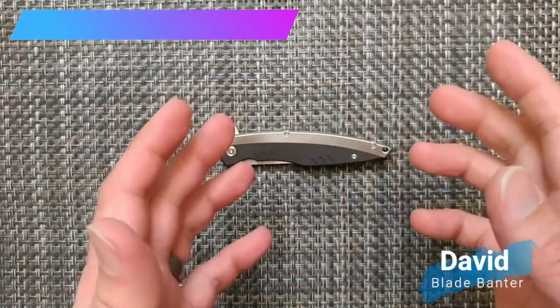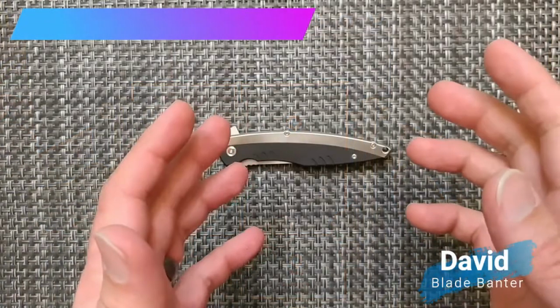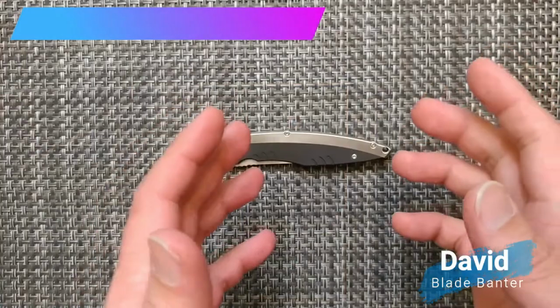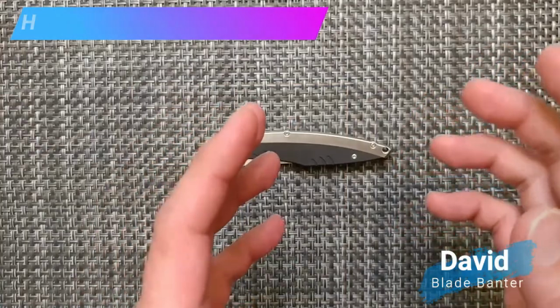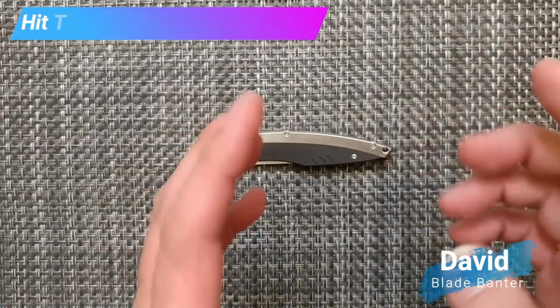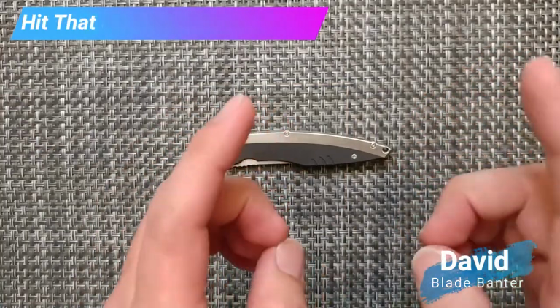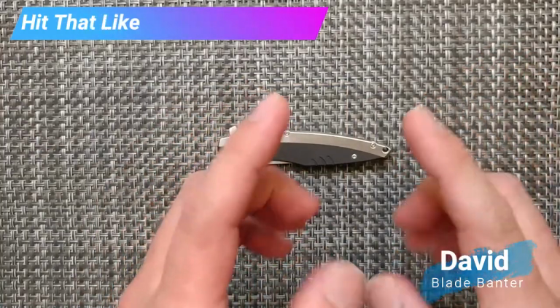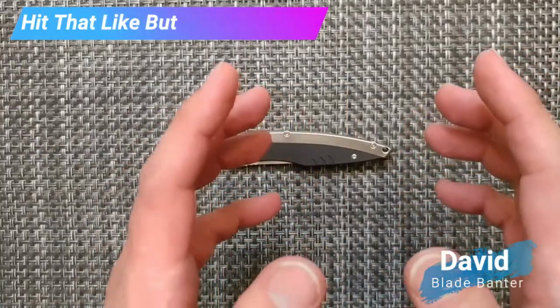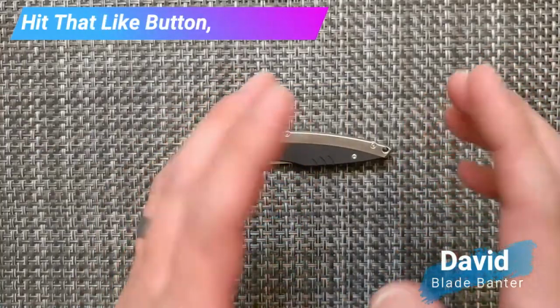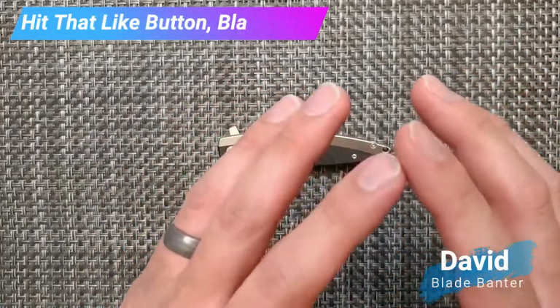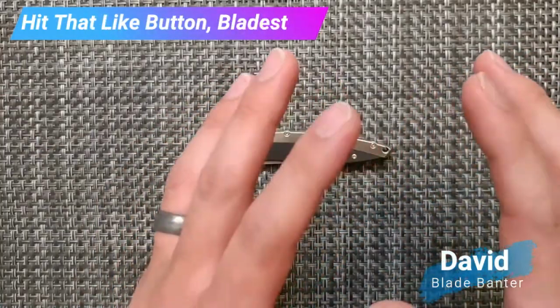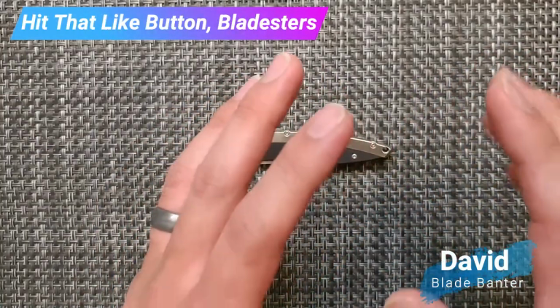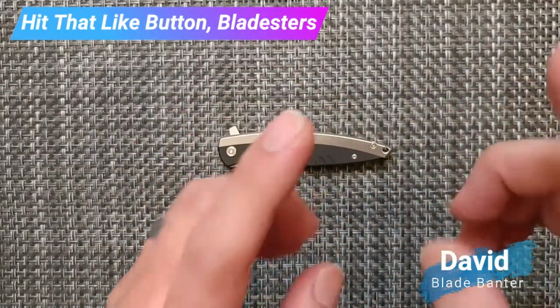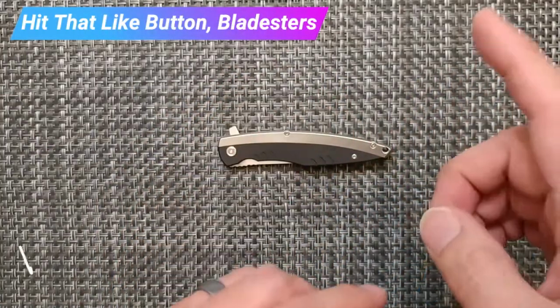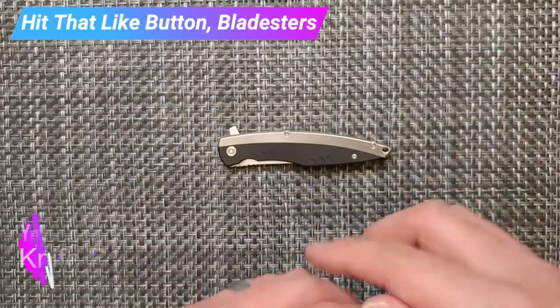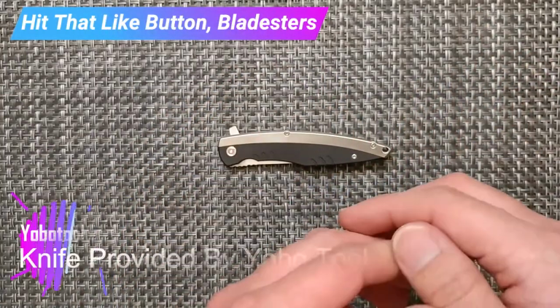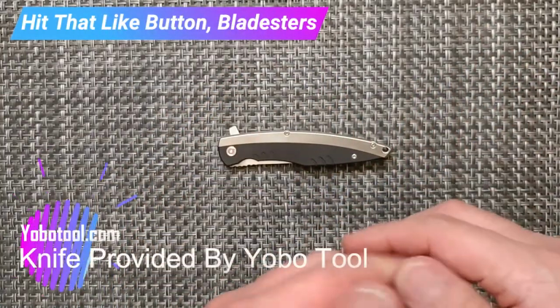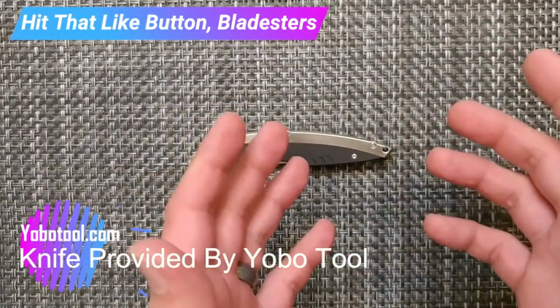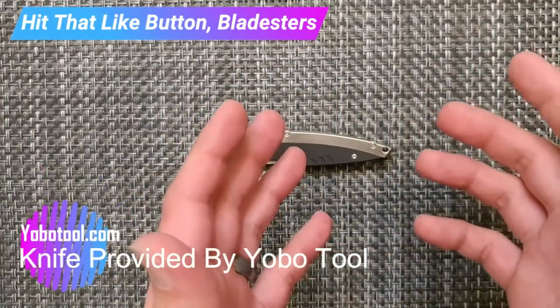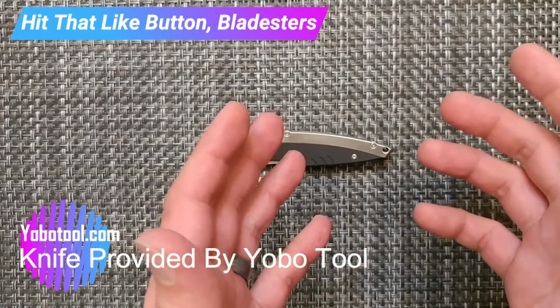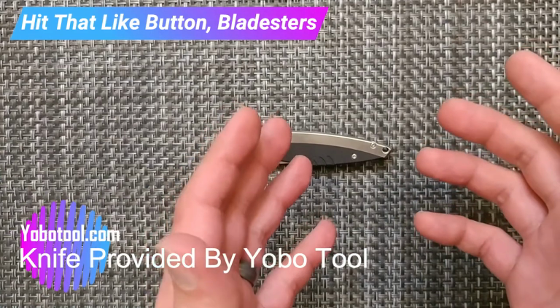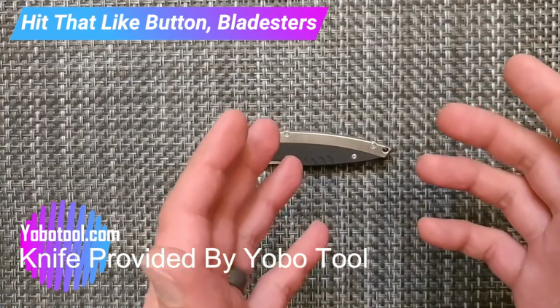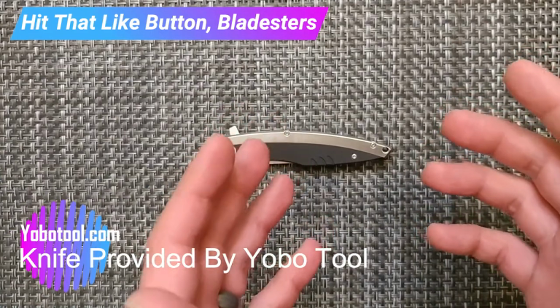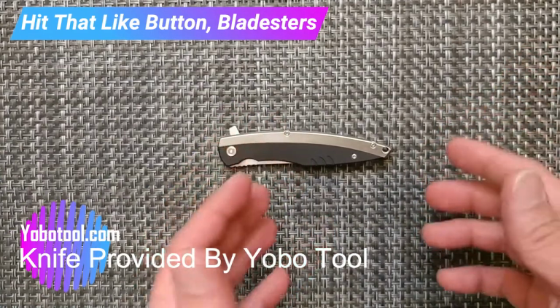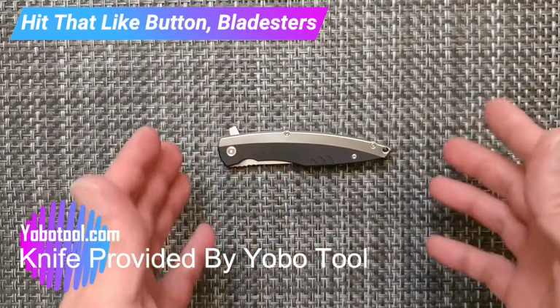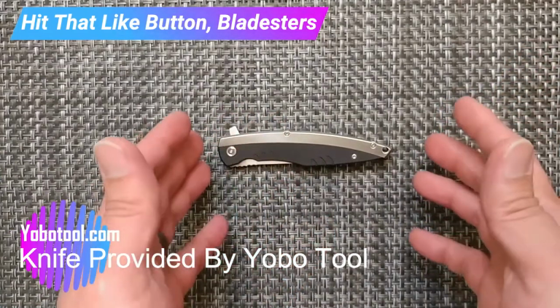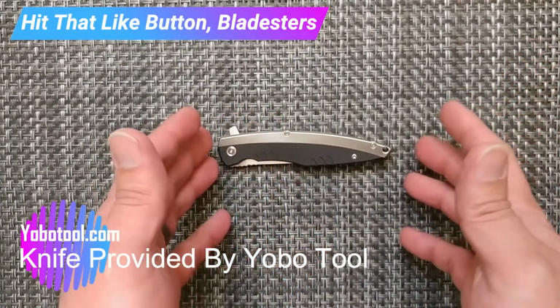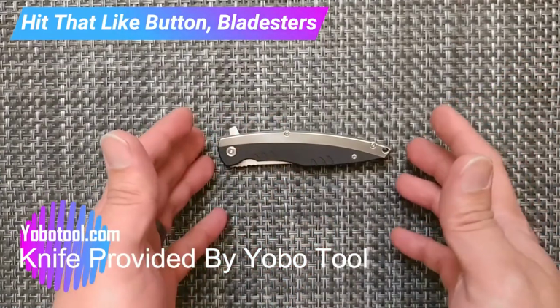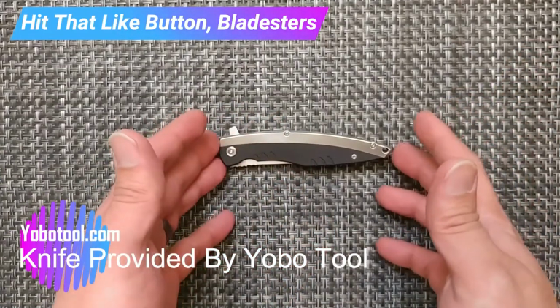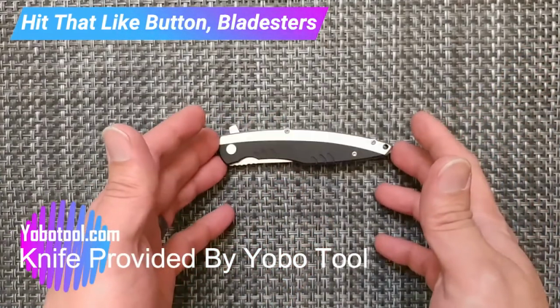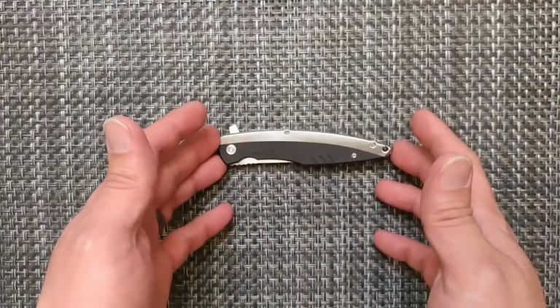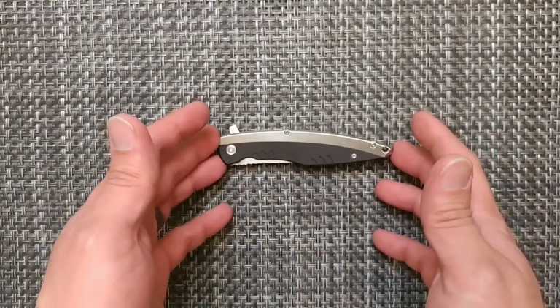How's it going? Welcome to the Play Series, where we build a community for discussion, providing specifications you can relate to so you can make an educated decision on your purchases. We're going to be looking at this knife here from Yobo Tool.